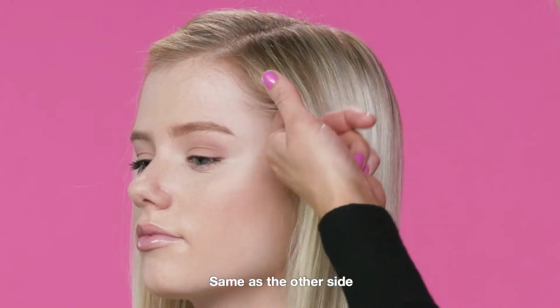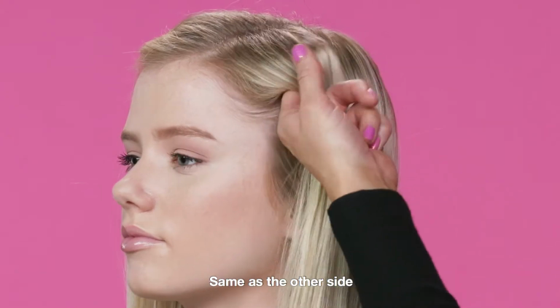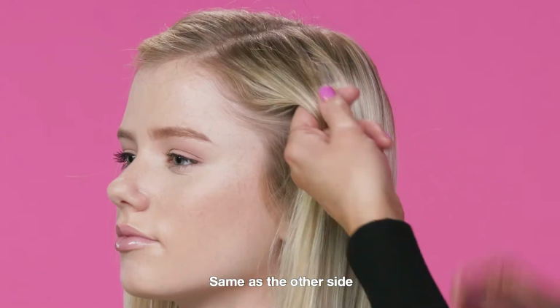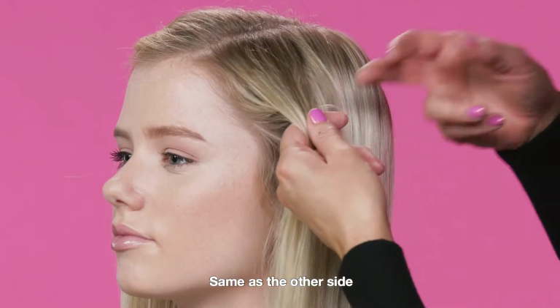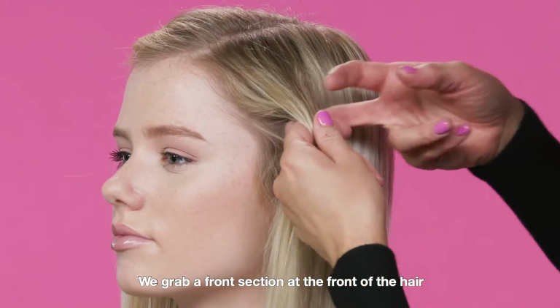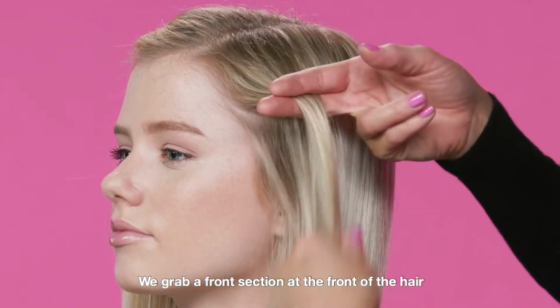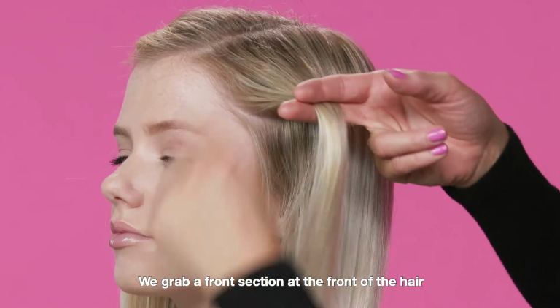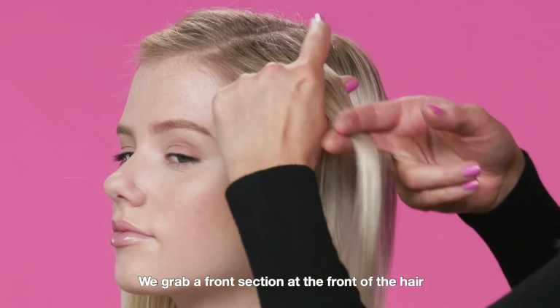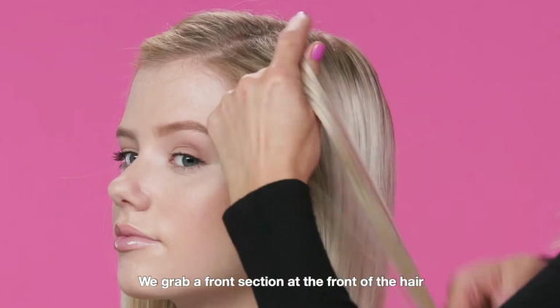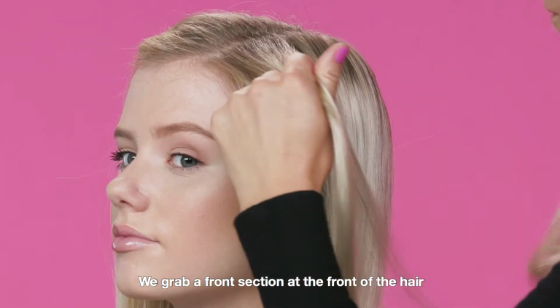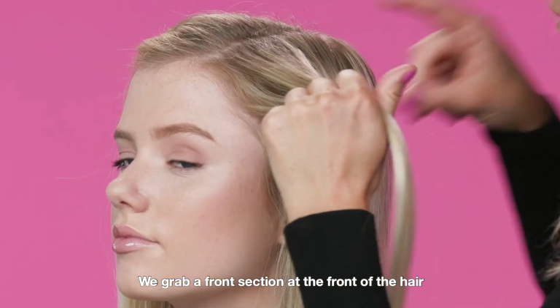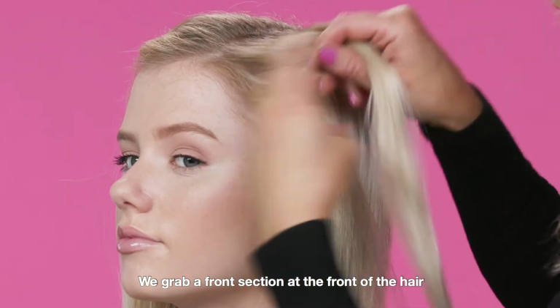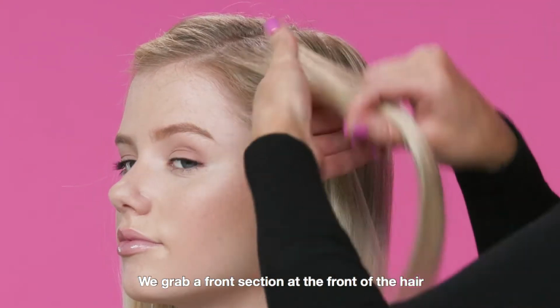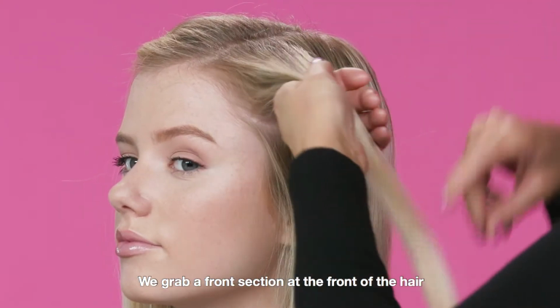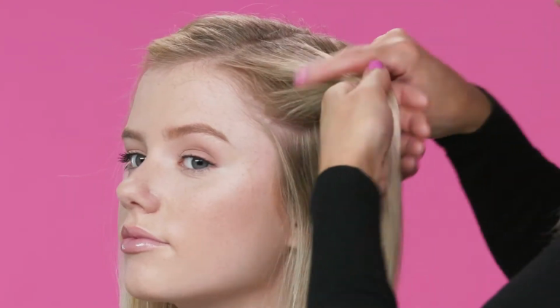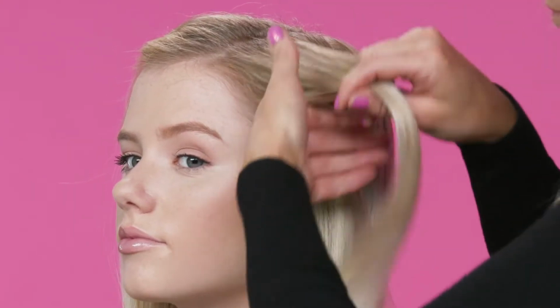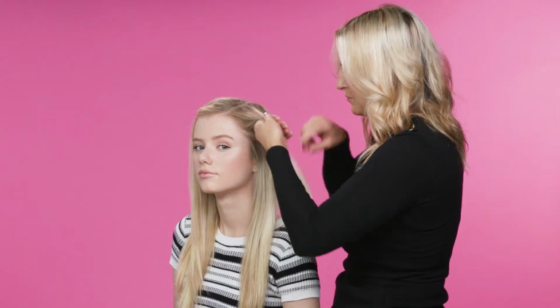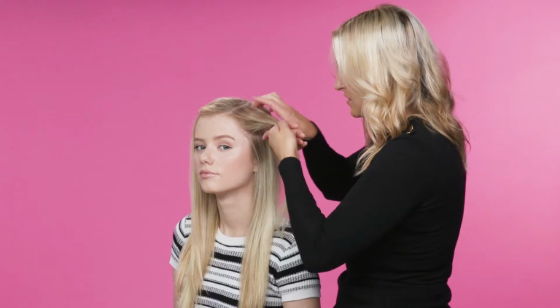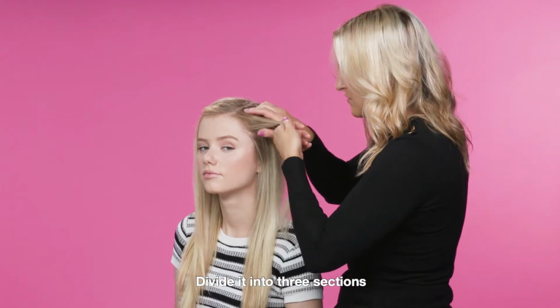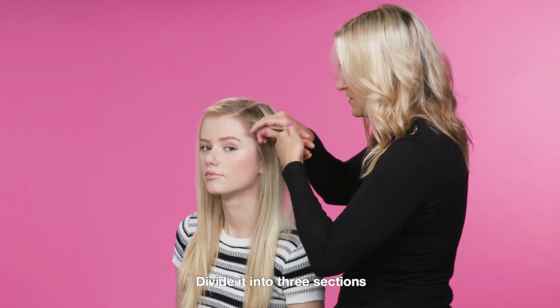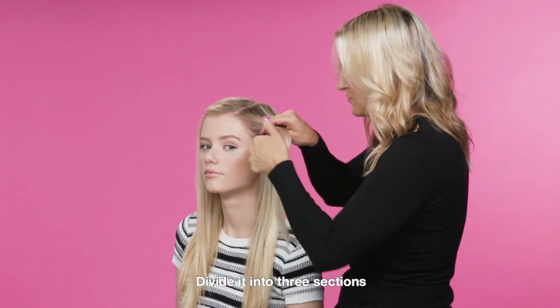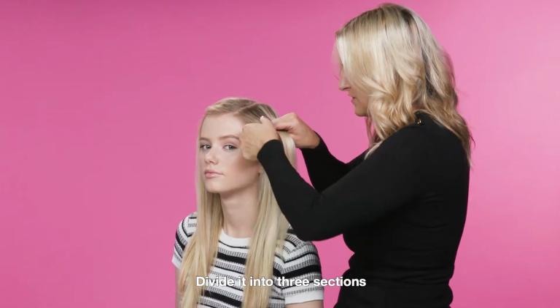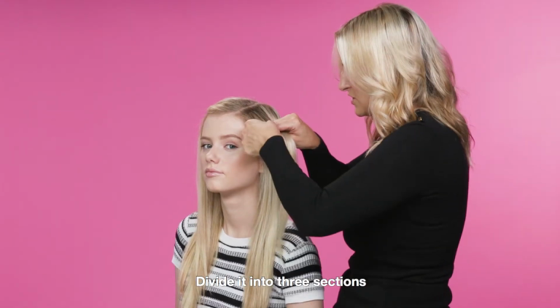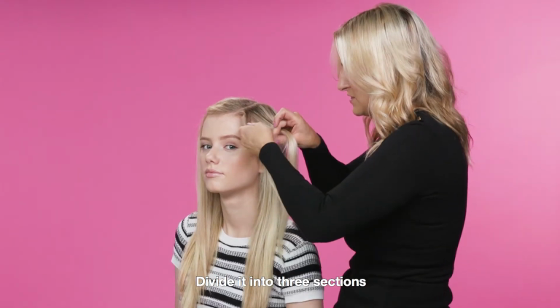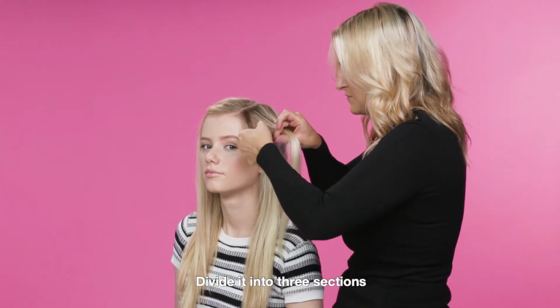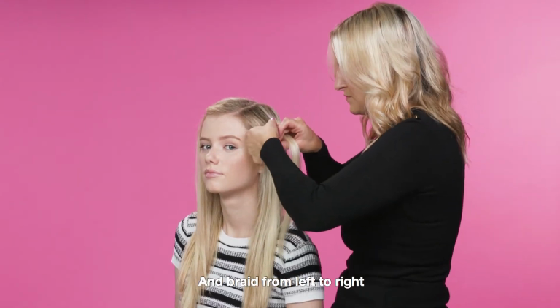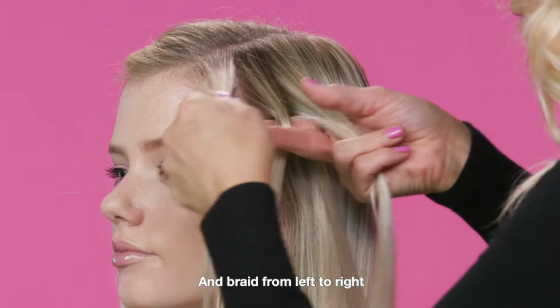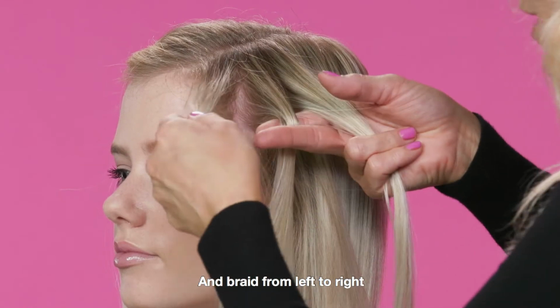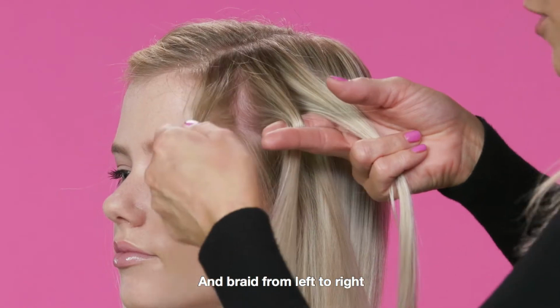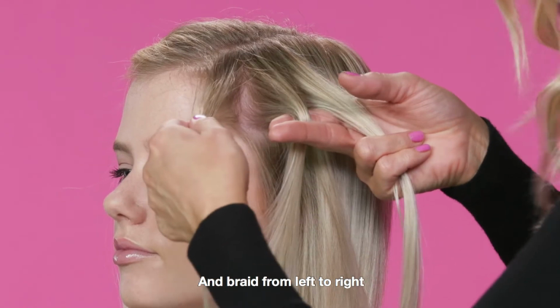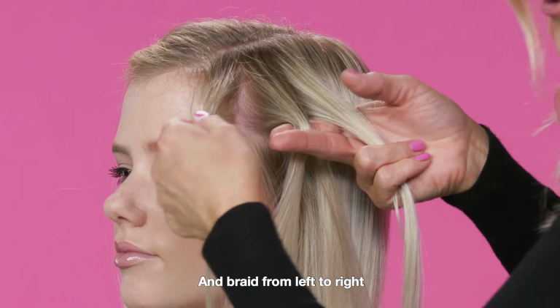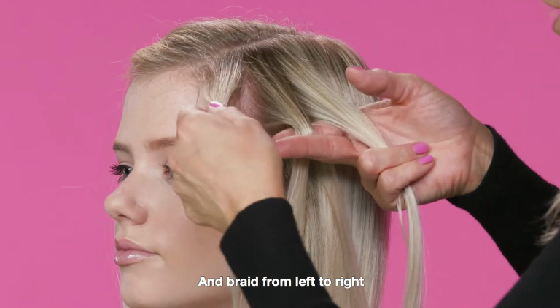The same as the other side — grab a front section at the front of the hair, divide it into three sections, and braid from left to right.